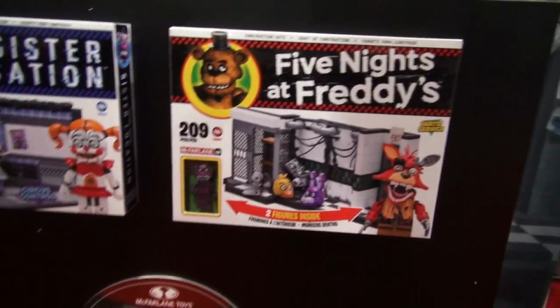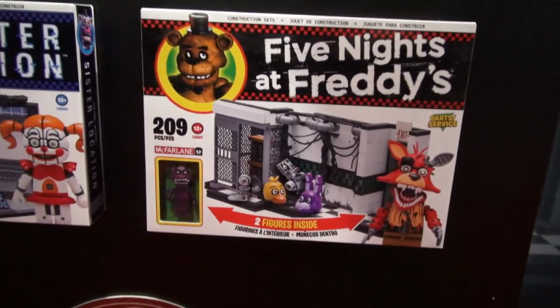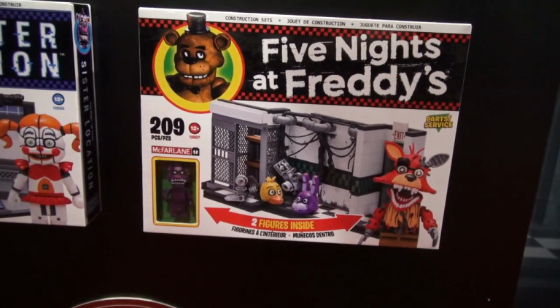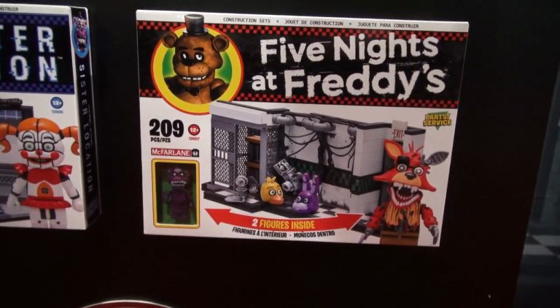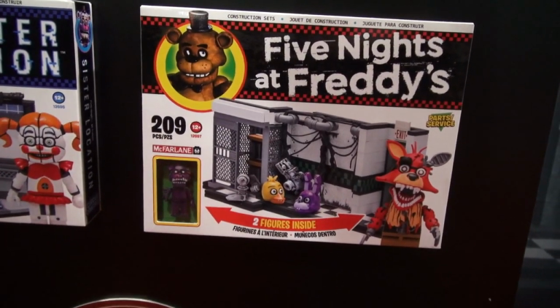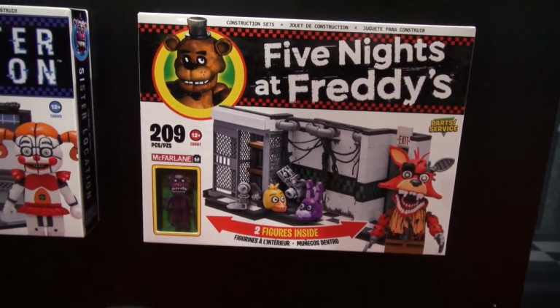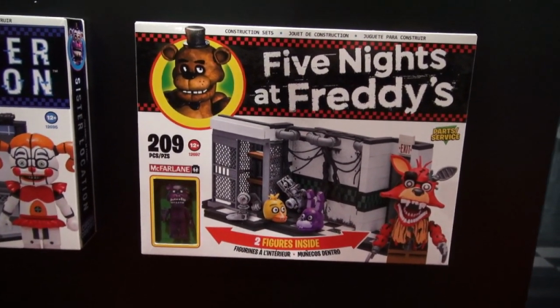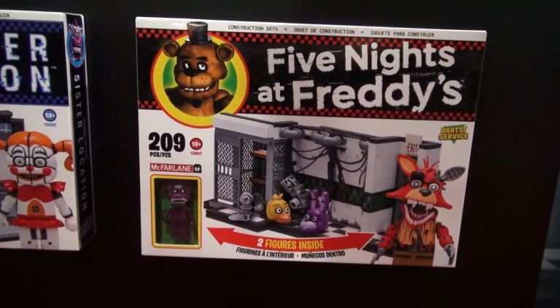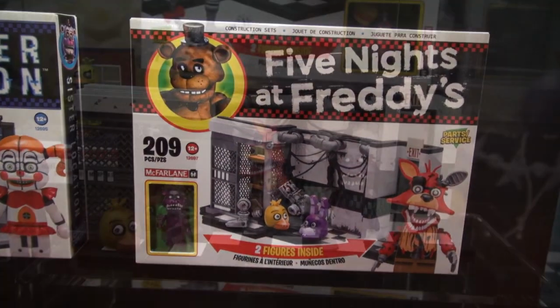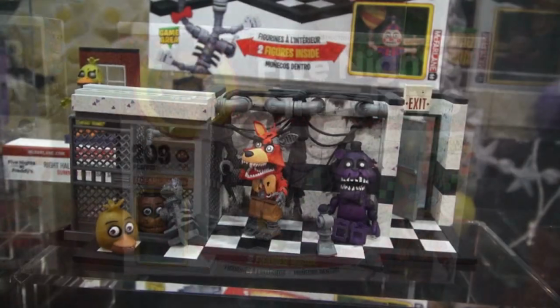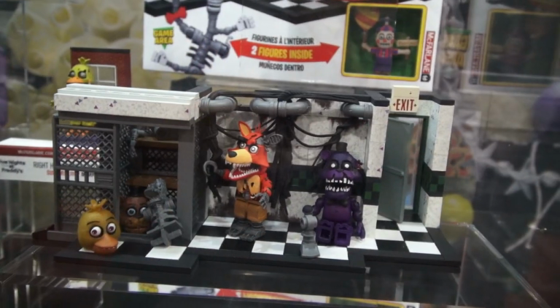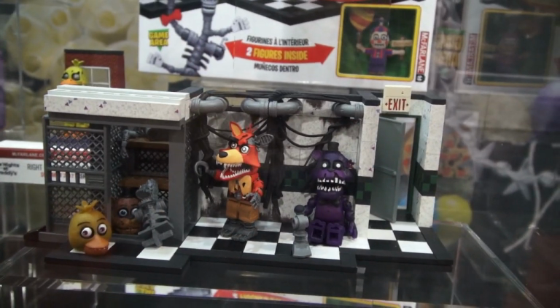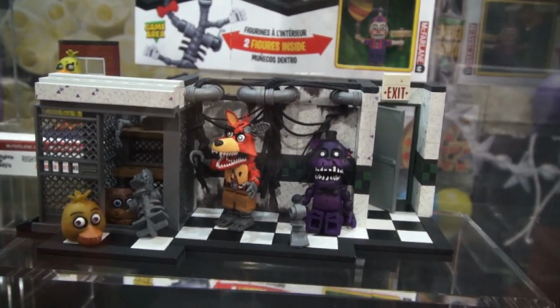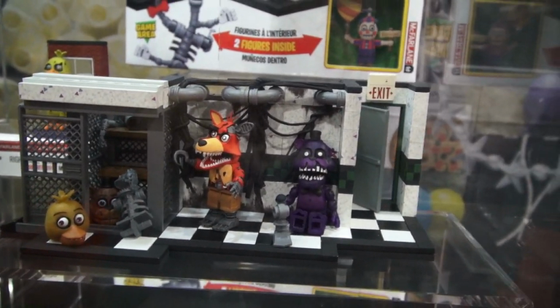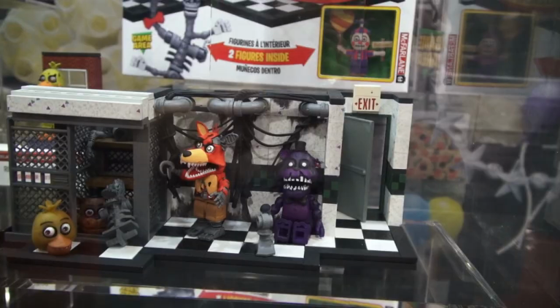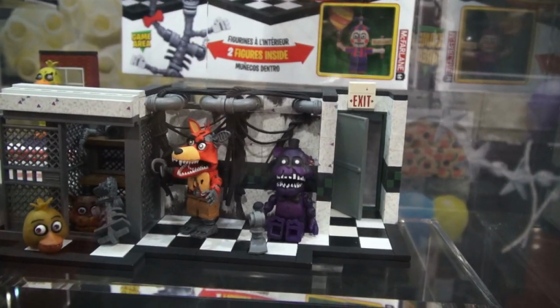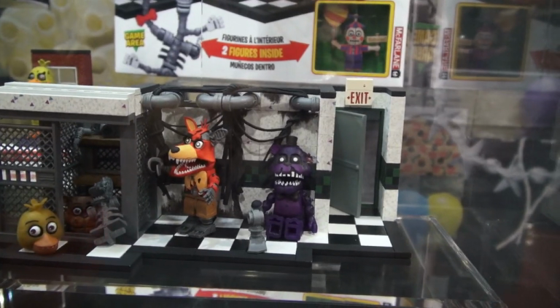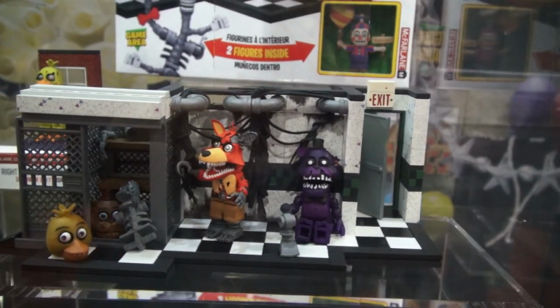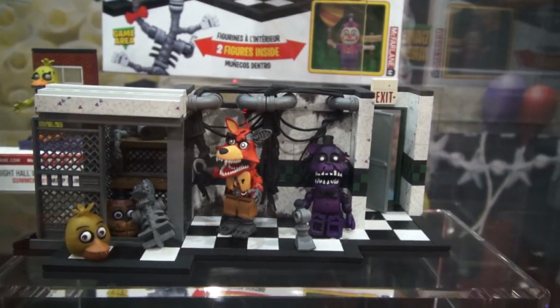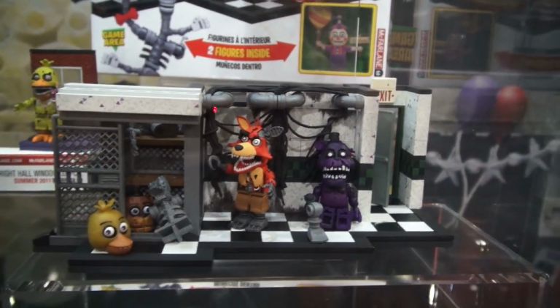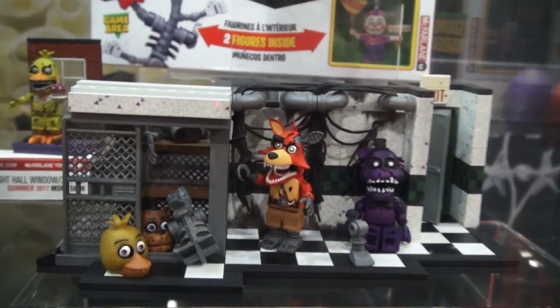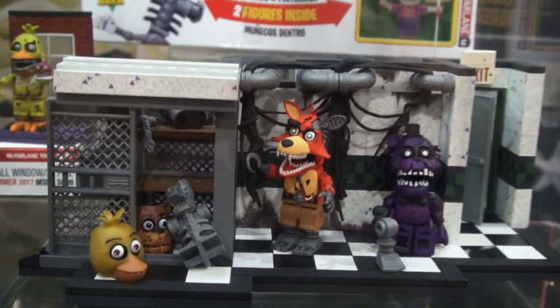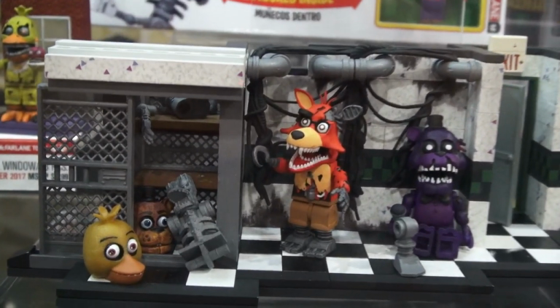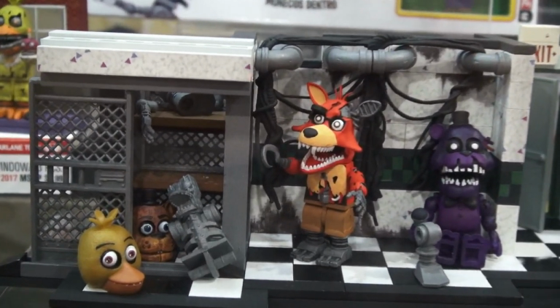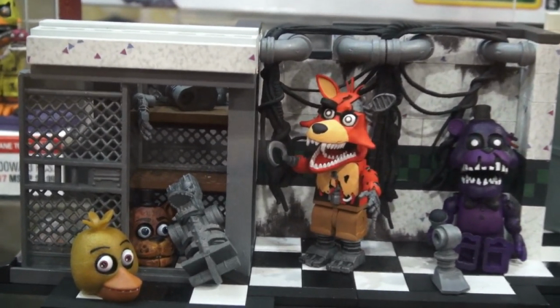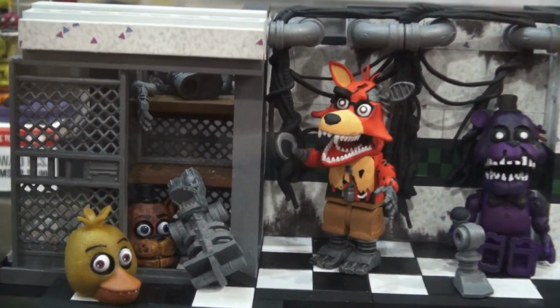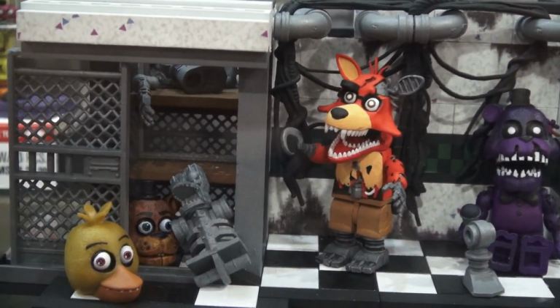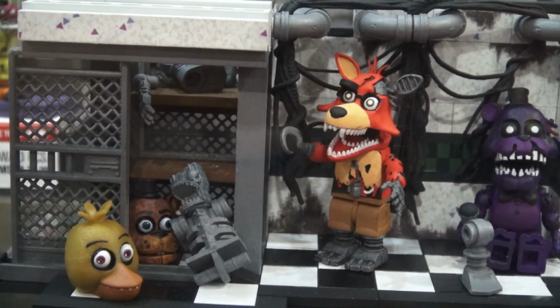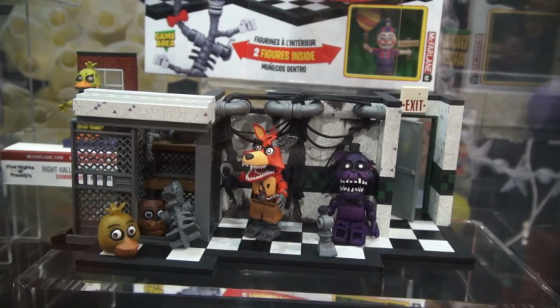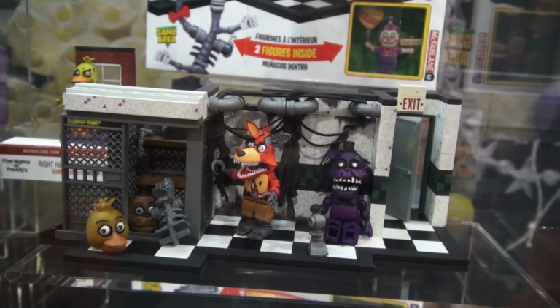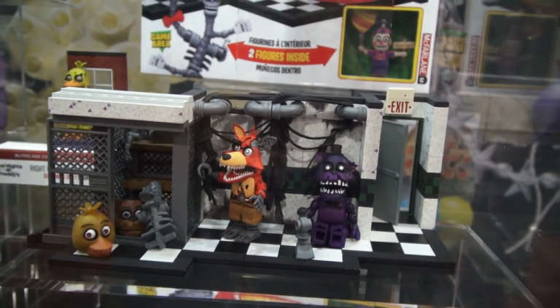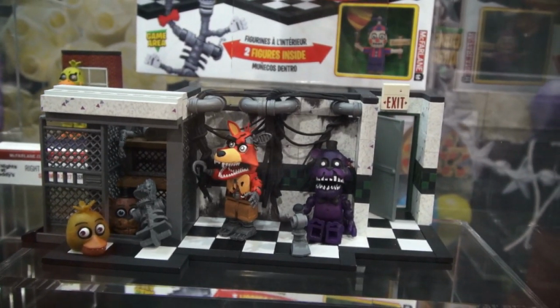Next up is the playset called Parts and Services! This is one huge playset that comes with a Withered Foxy and a Shadow Freddy. Just look at all these parts and pieces — this playset's not for the faint of heart!